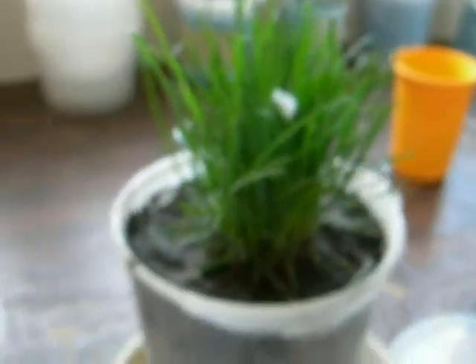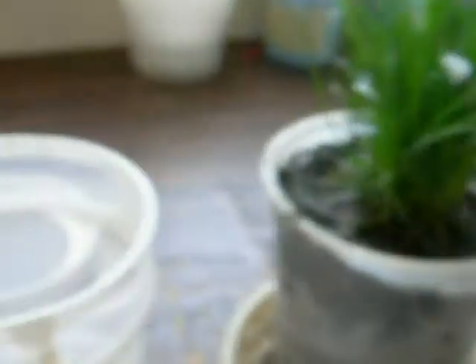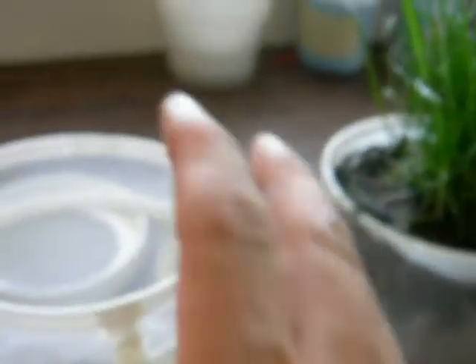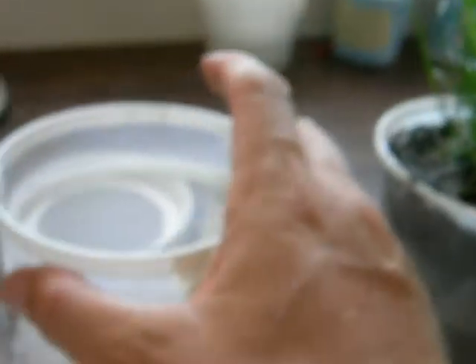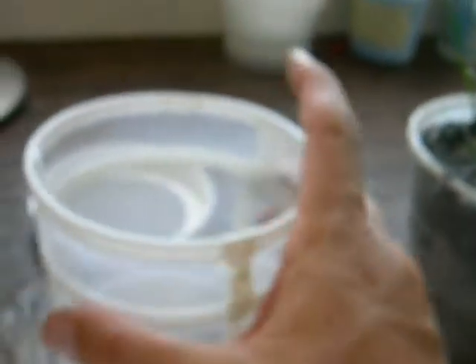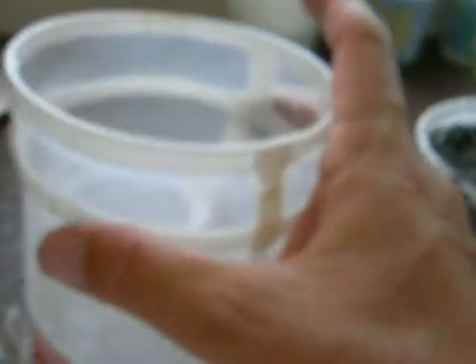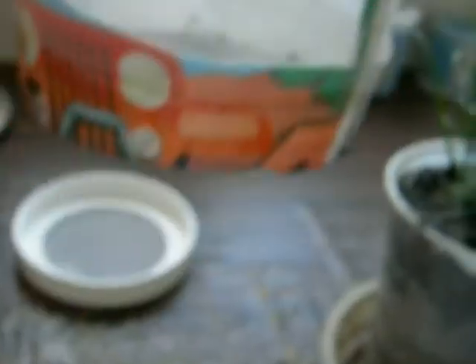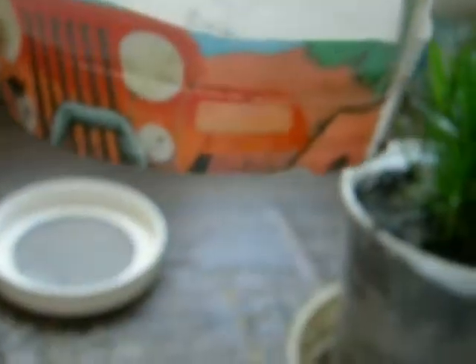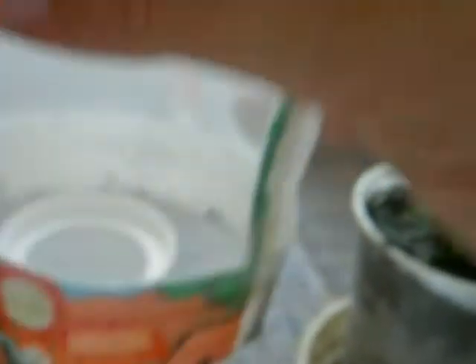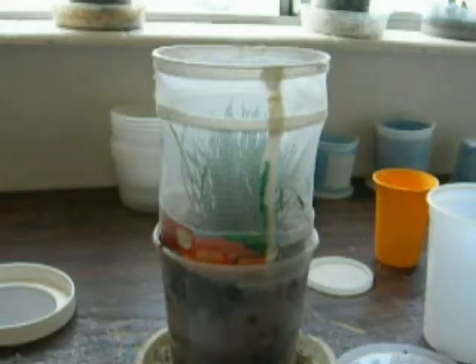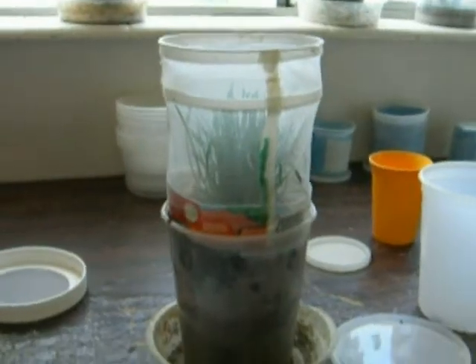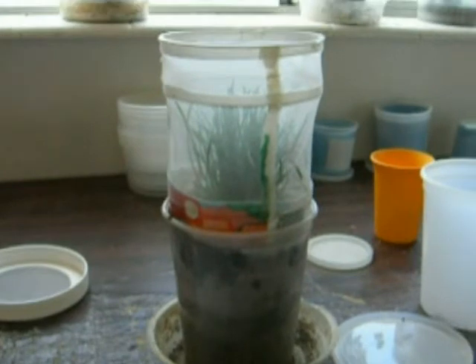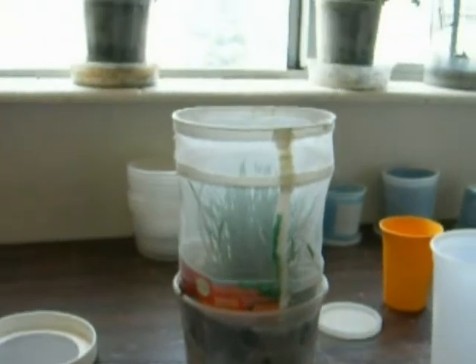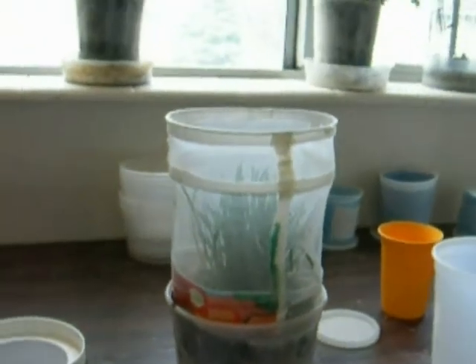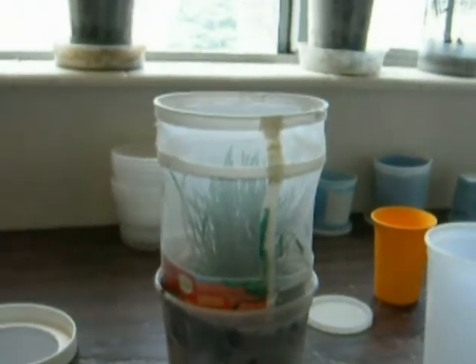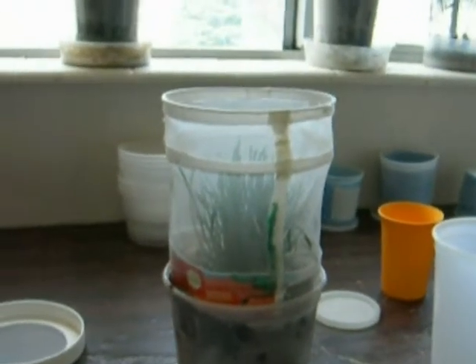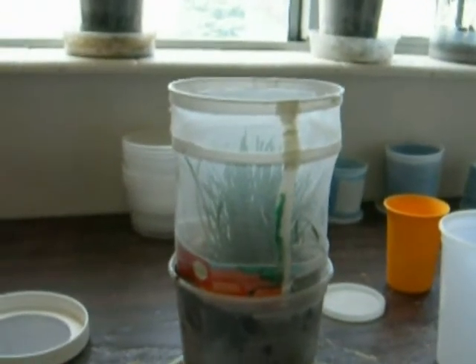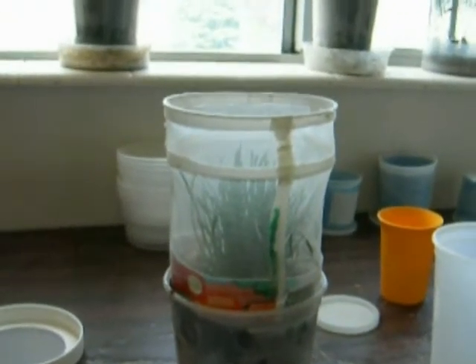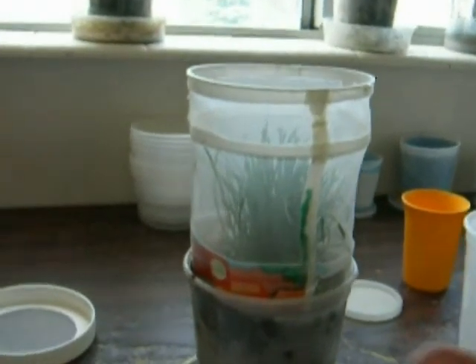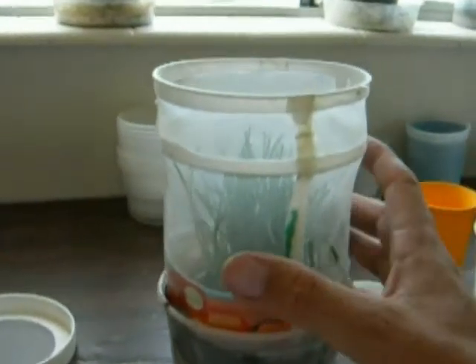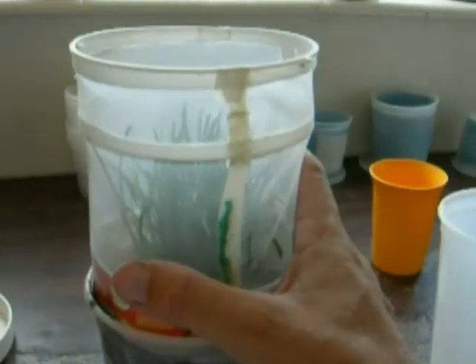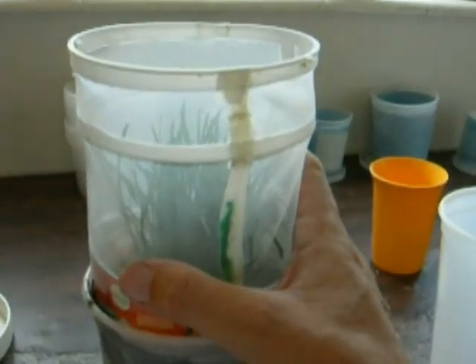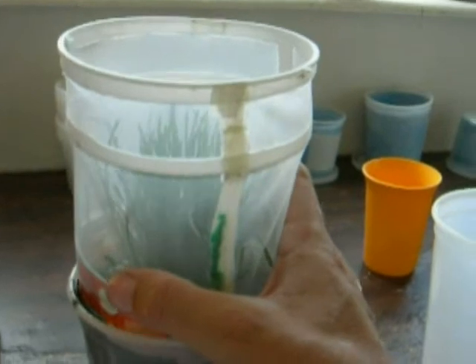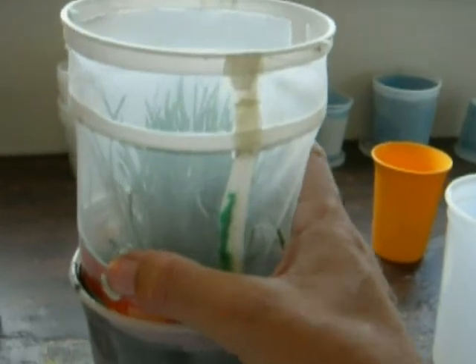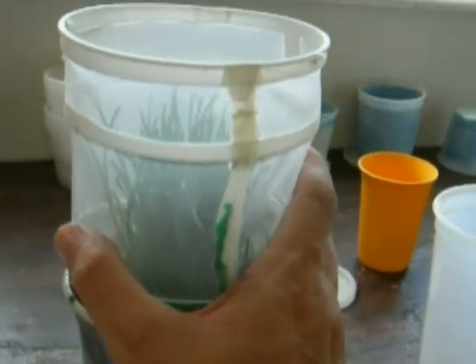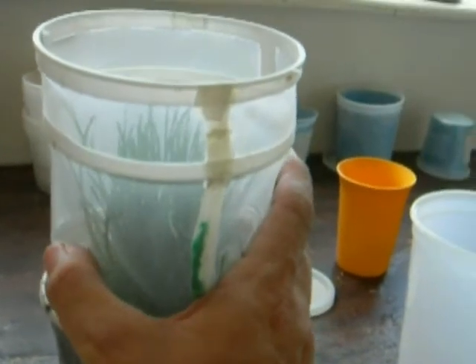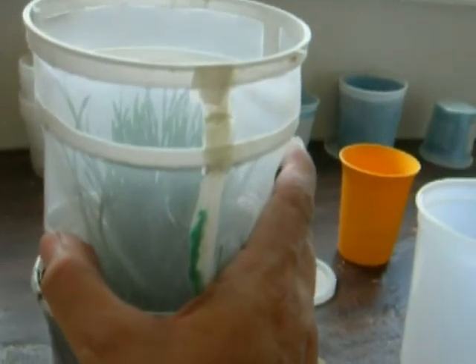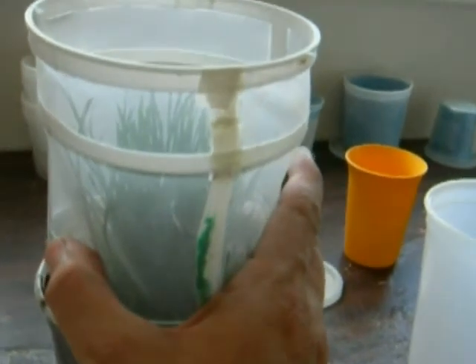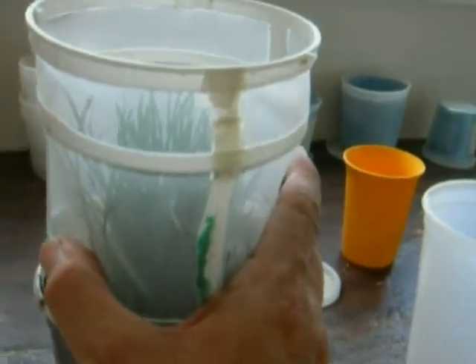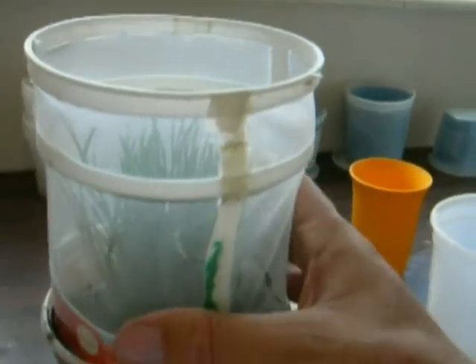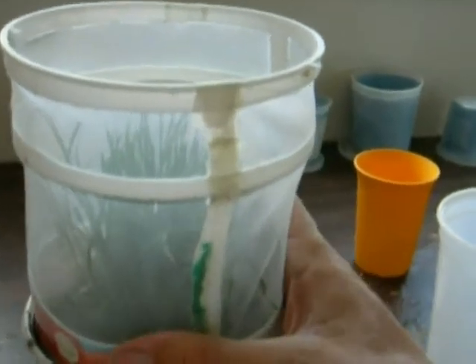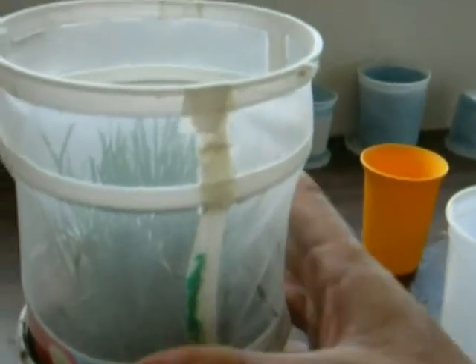The last step is to take the enclosure and then just place it around the plant, and then push it down into the soil so that the caterpillars cannot escape.